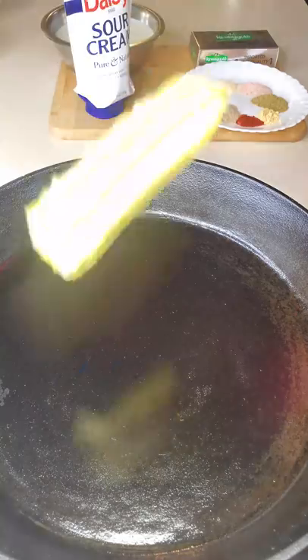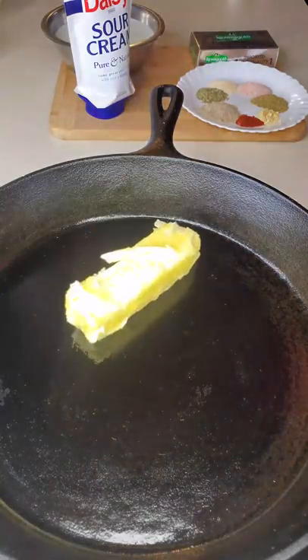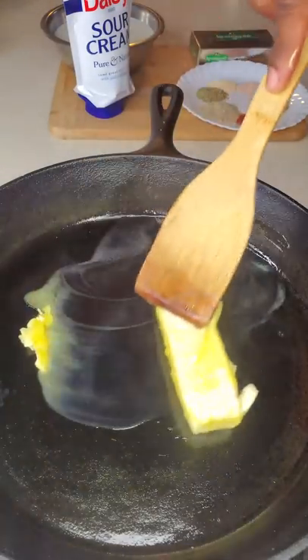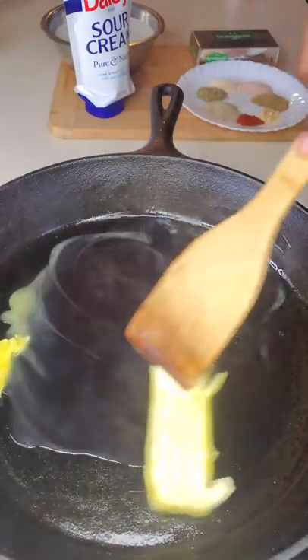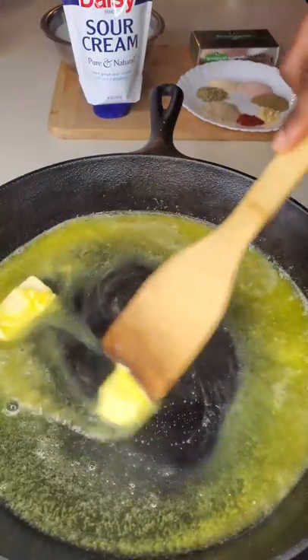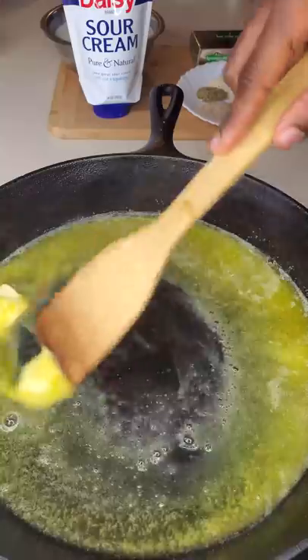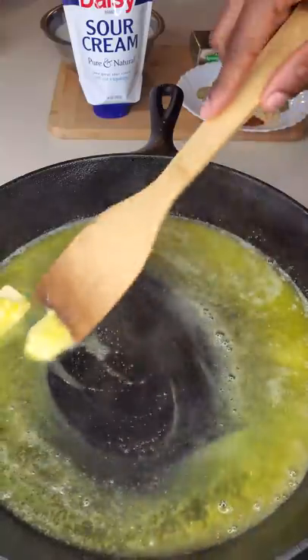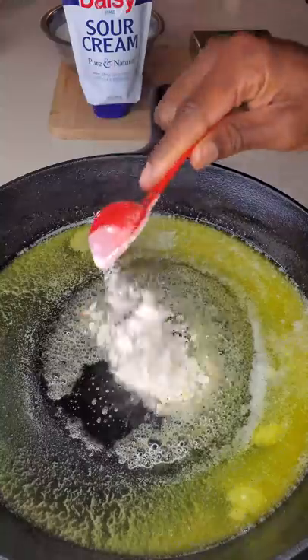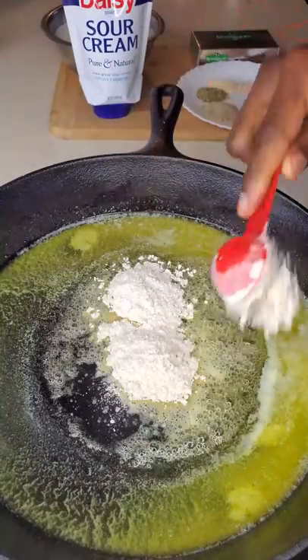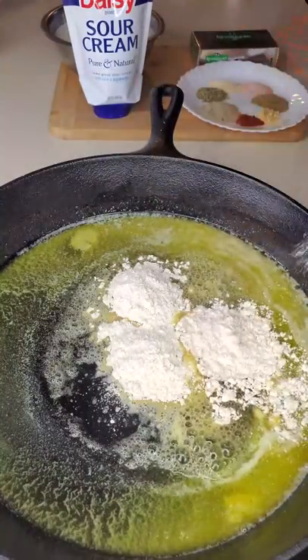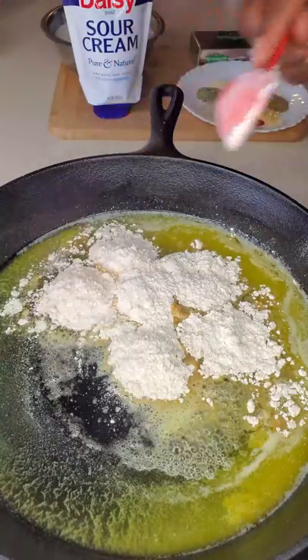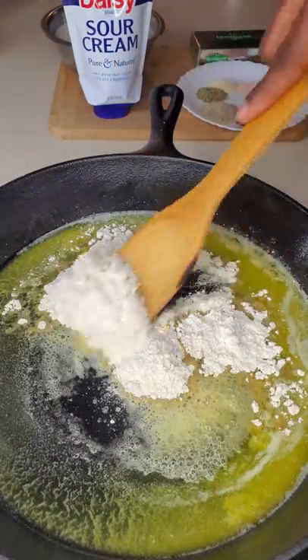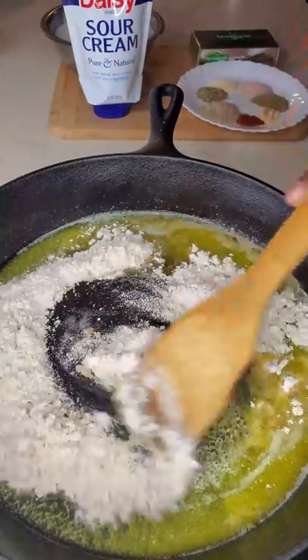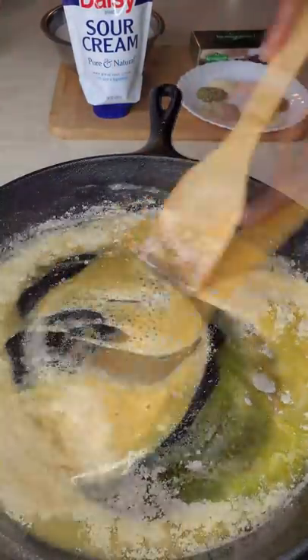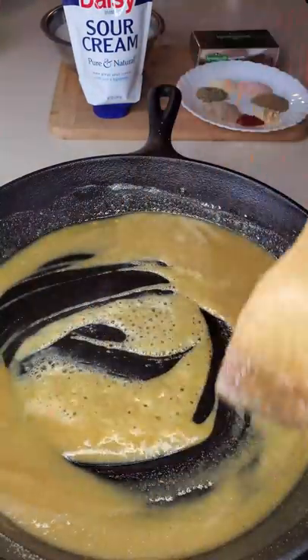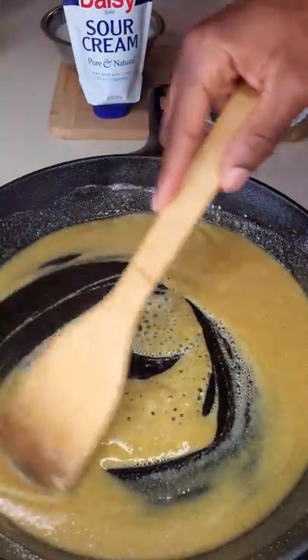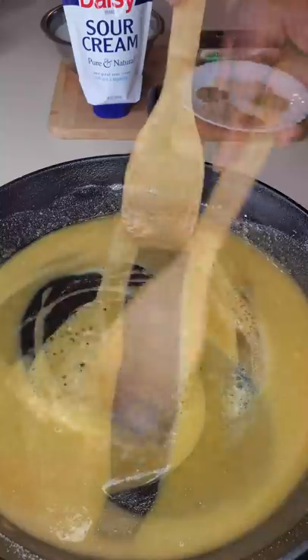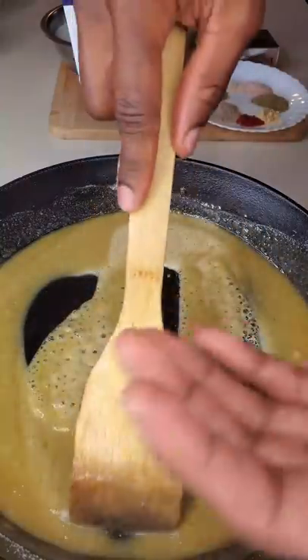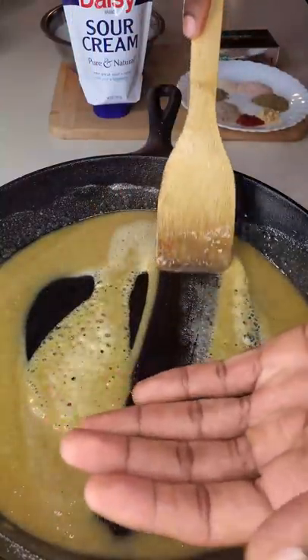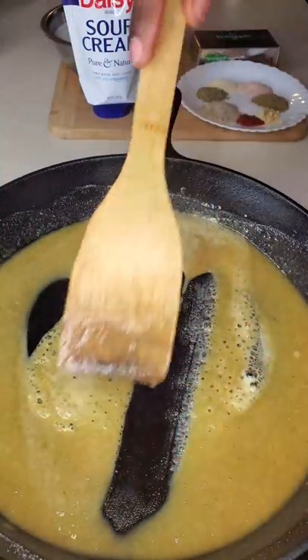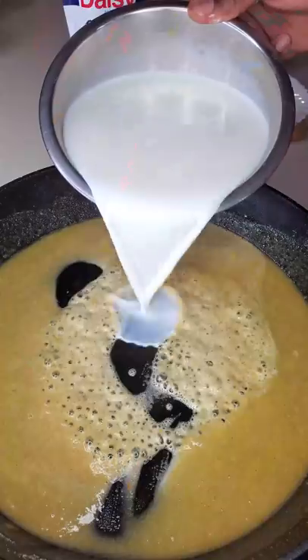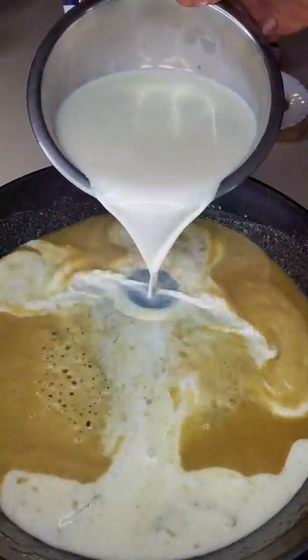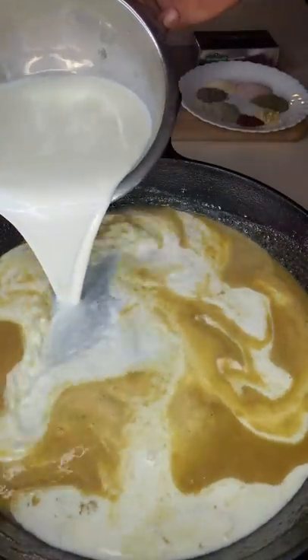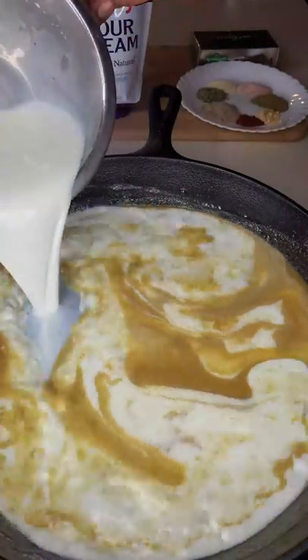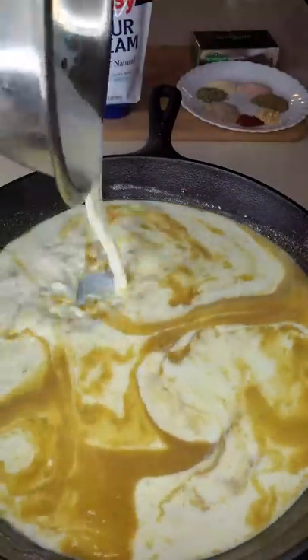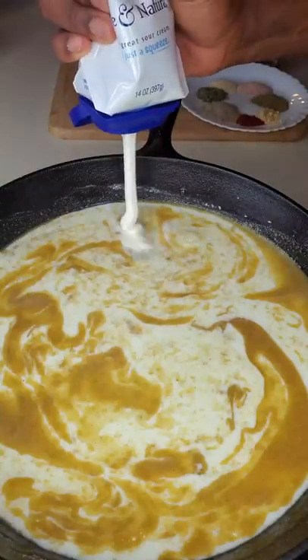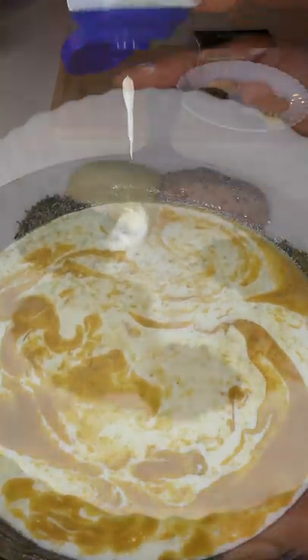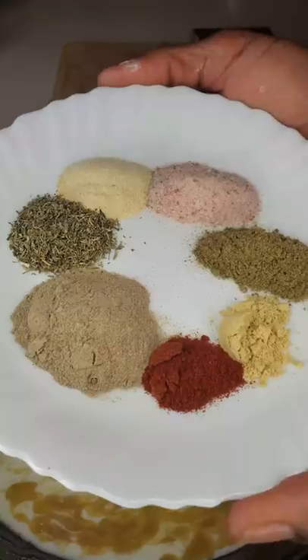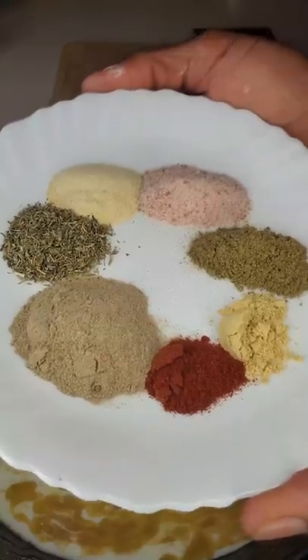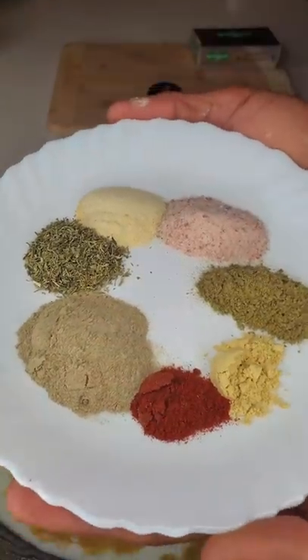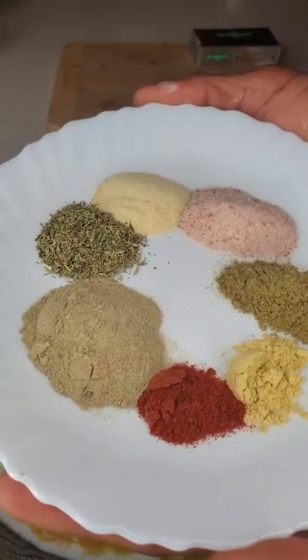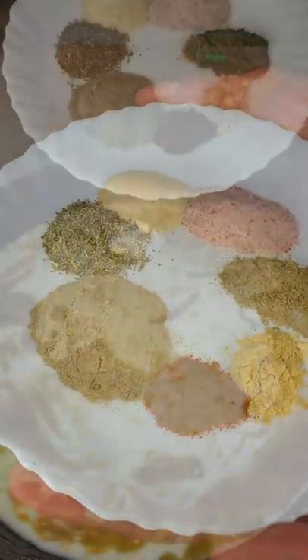Good old Irish butter on medium-high heat. Add in your flour after it's melted, and once that comes together and smooth like this, add in your milk. Give it a little stir, then add your sour cream.